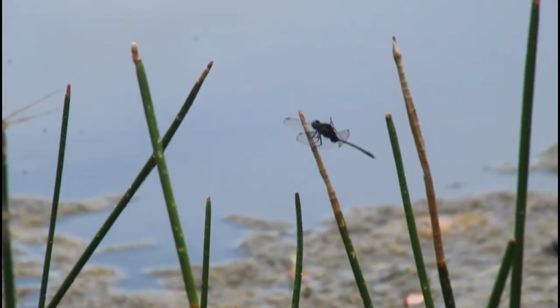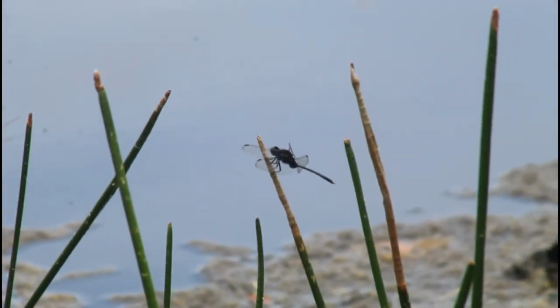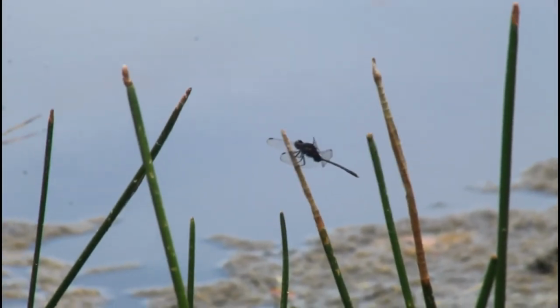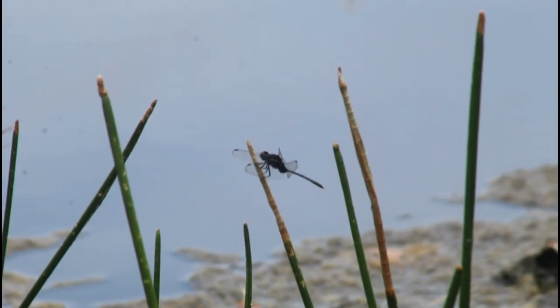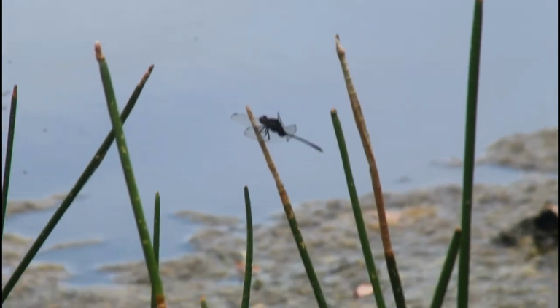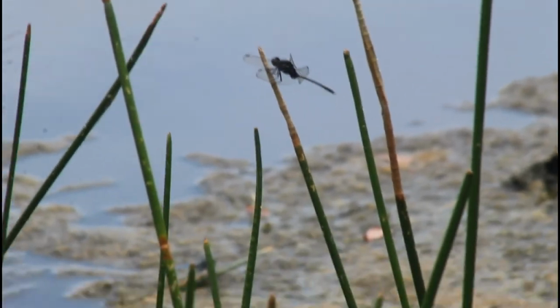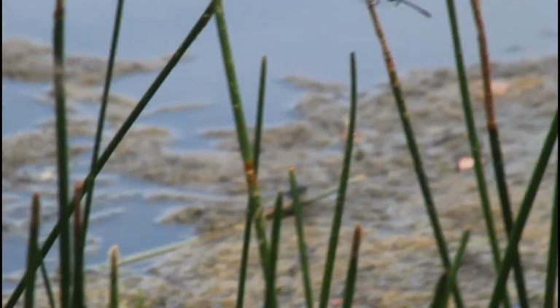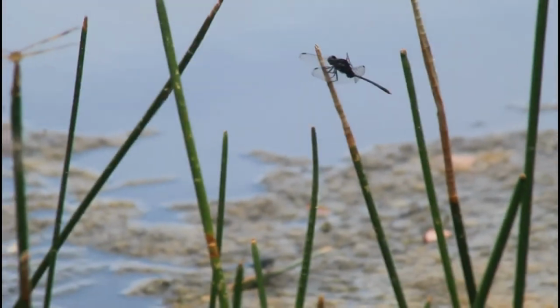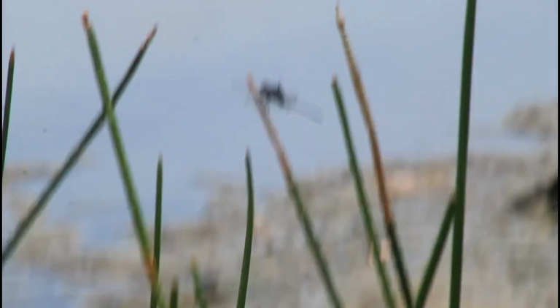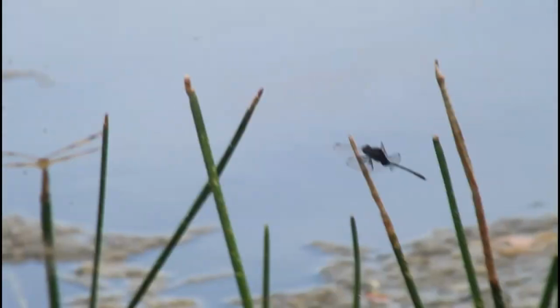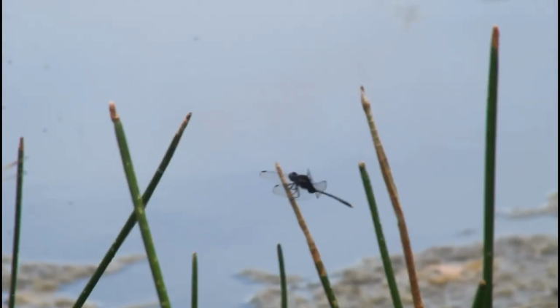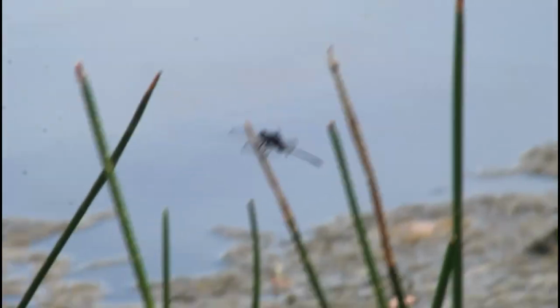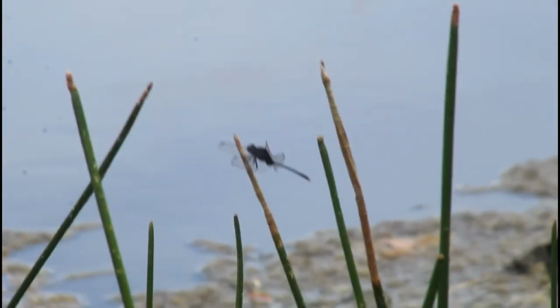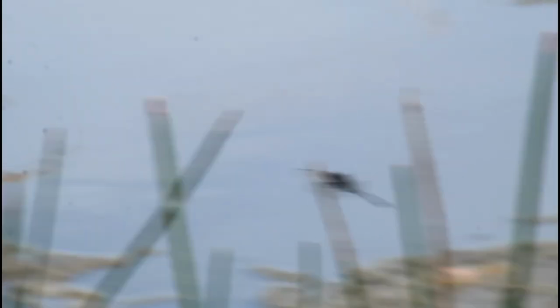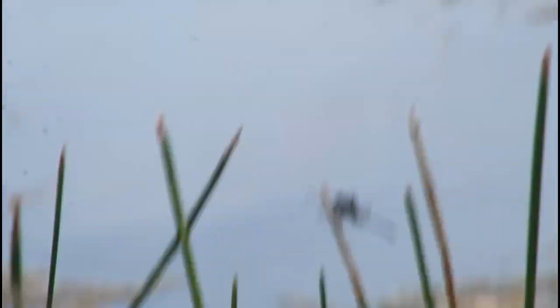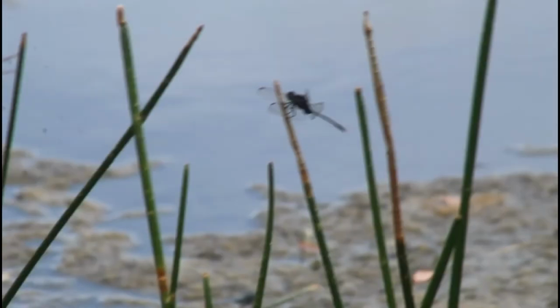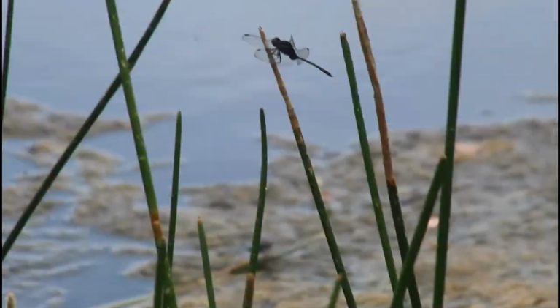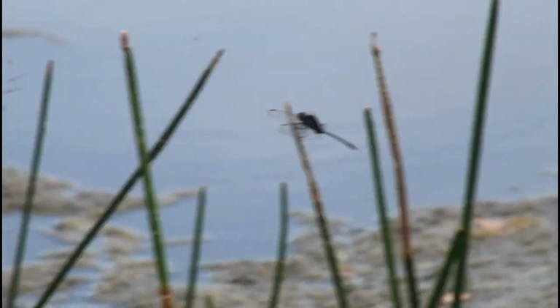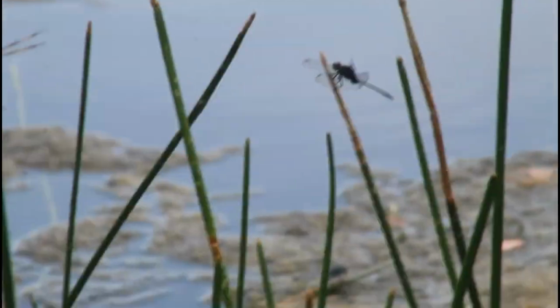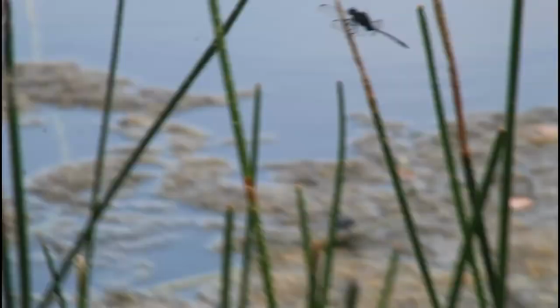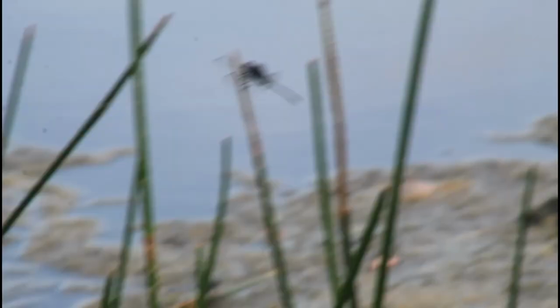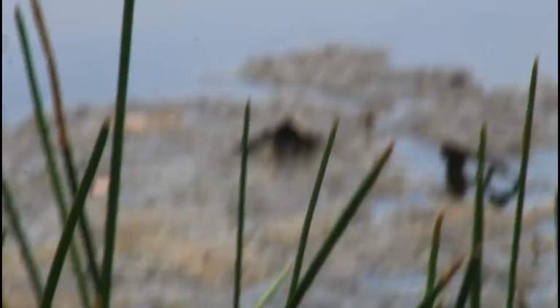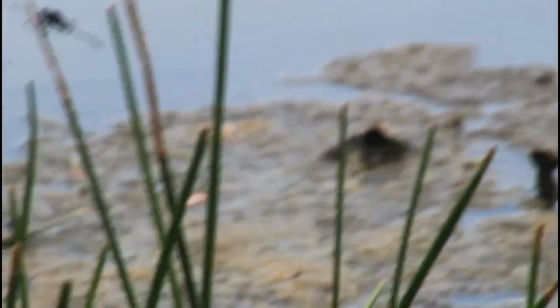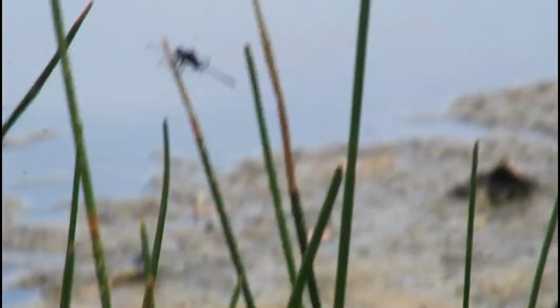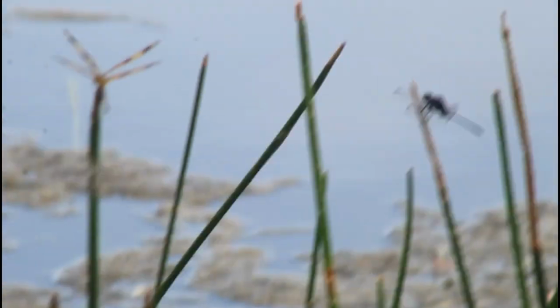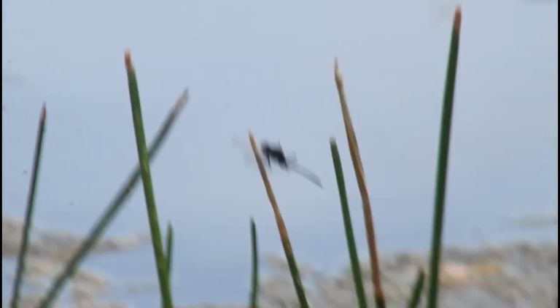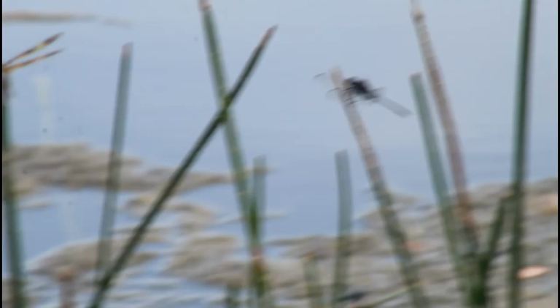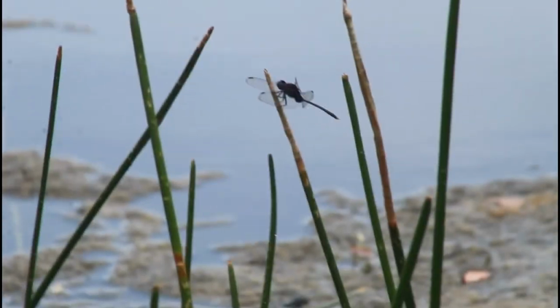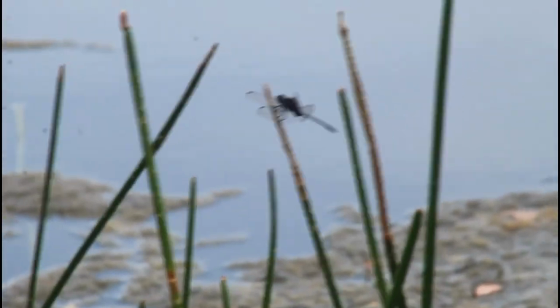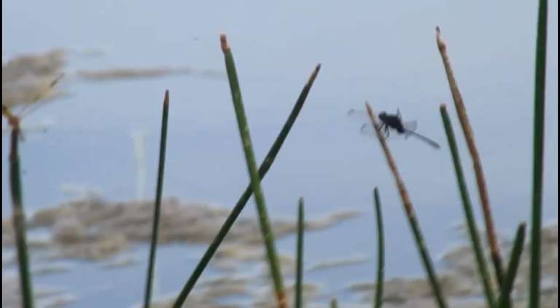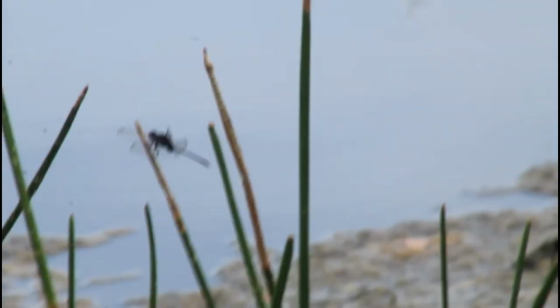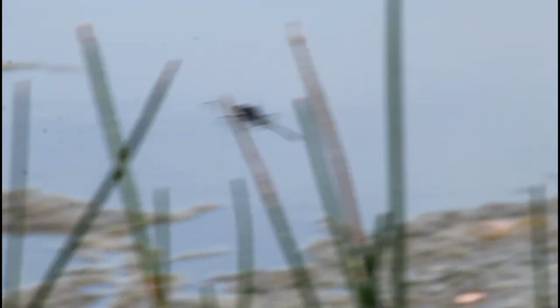Sometimes they'll have pale banding on the tail — actually most of the time they have pale banding on the tail. This one doesn't have too much pale banding, but it's got a very thin tail, hence the name pin-tailed pond hawk. They also have a little bit of that black coloration extending onto the wings, but not too much.